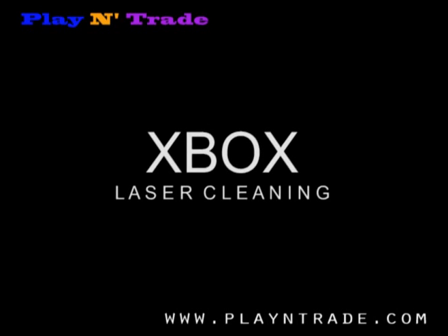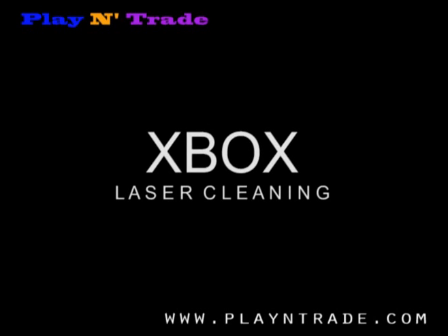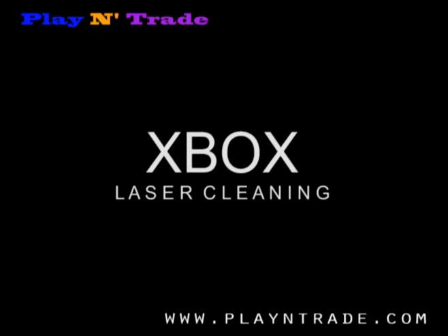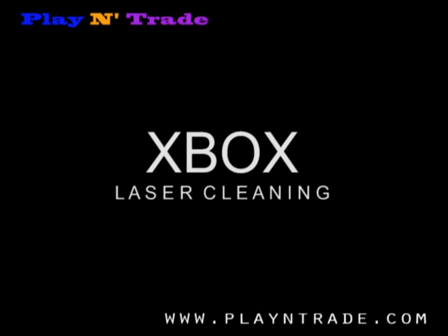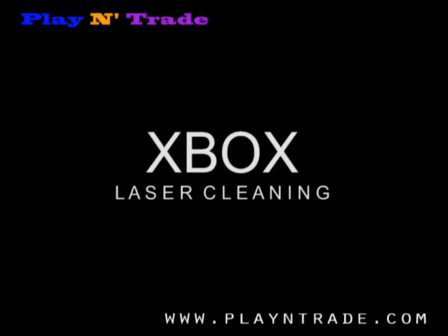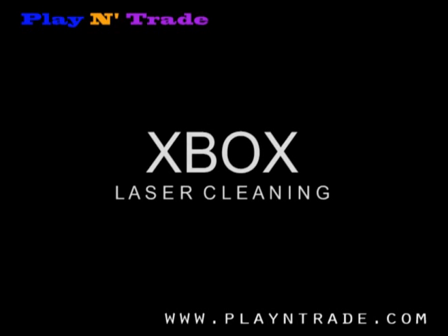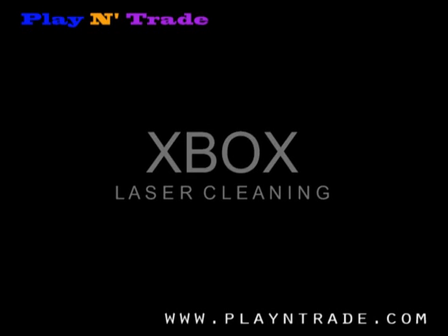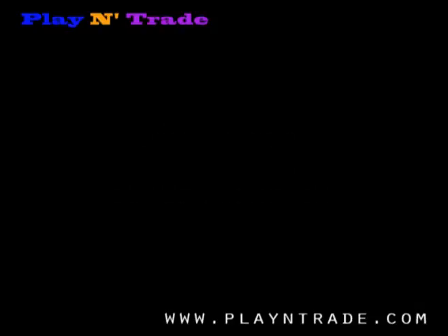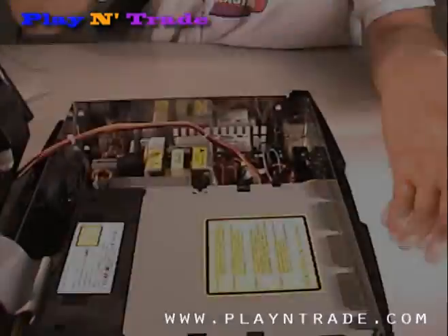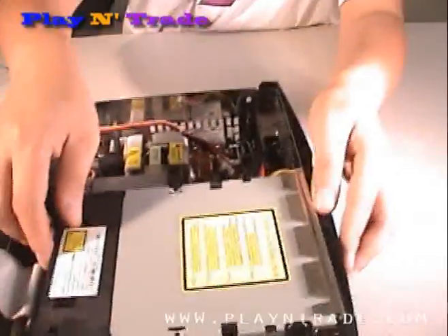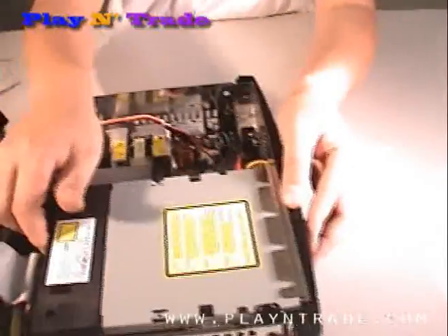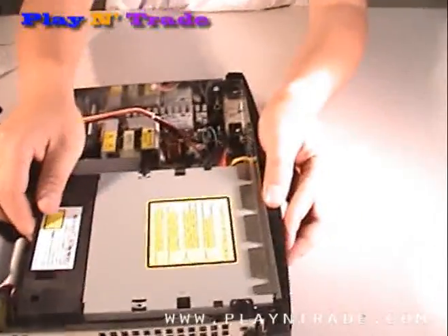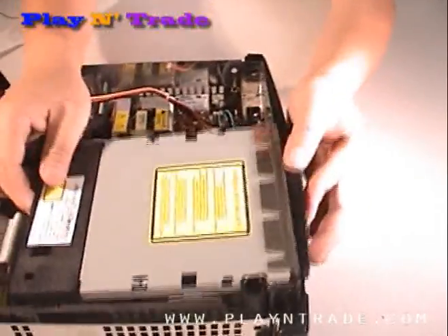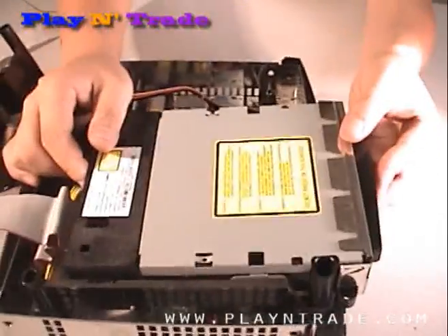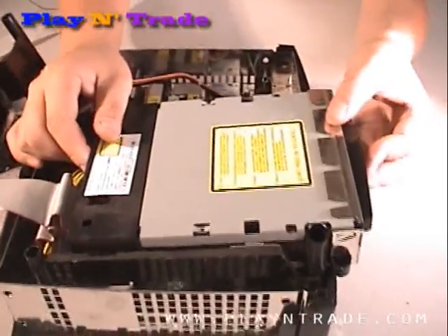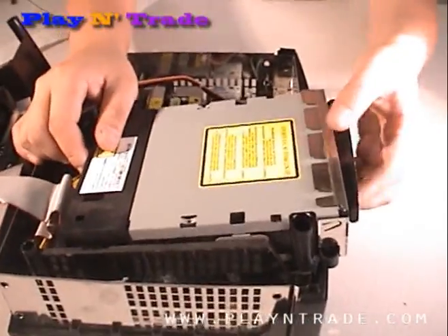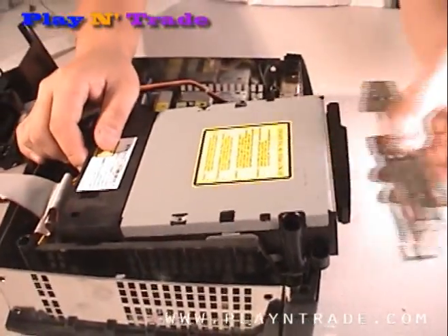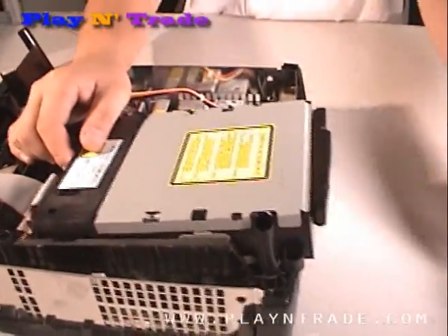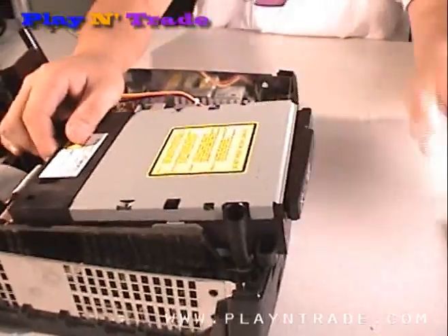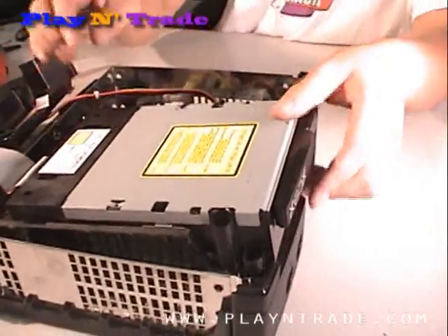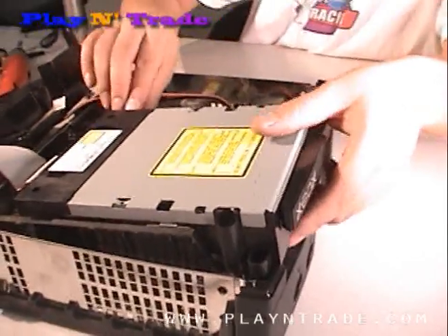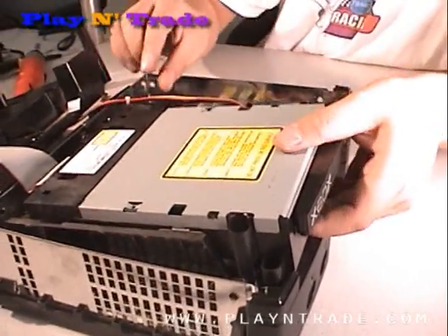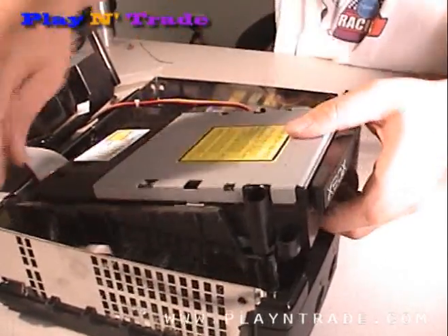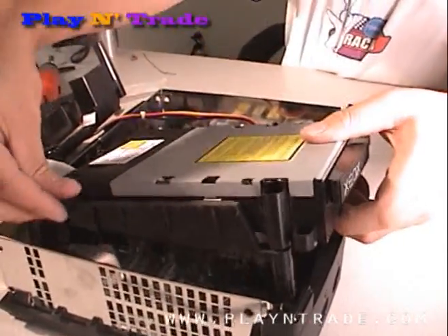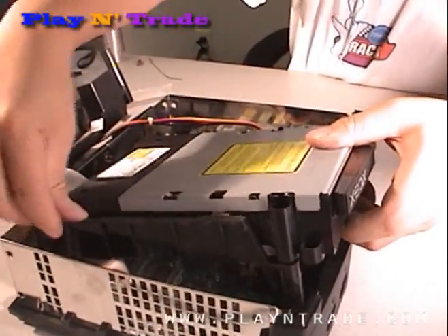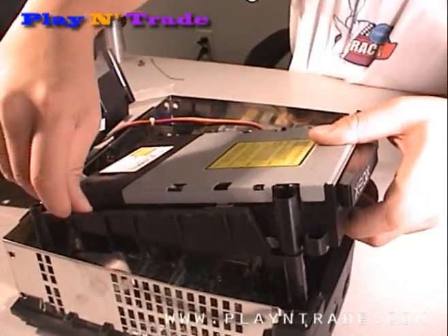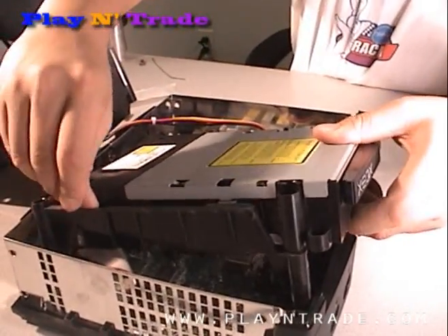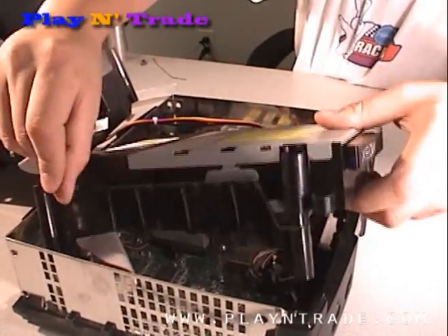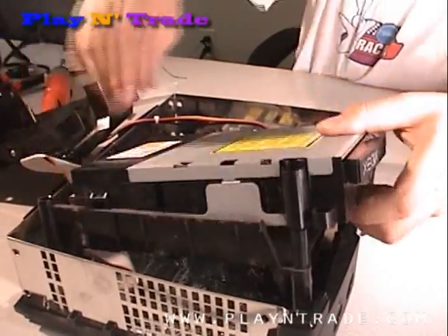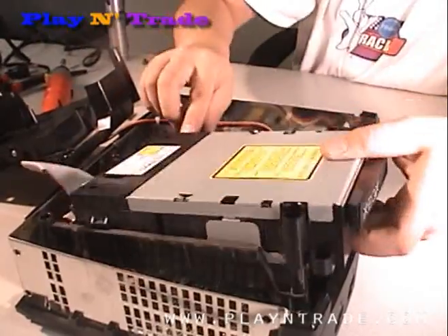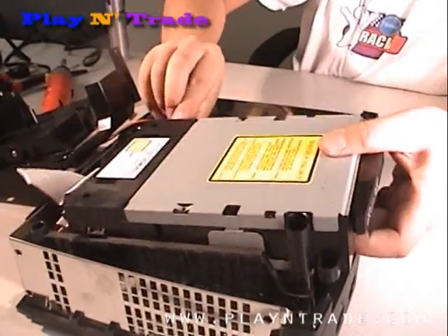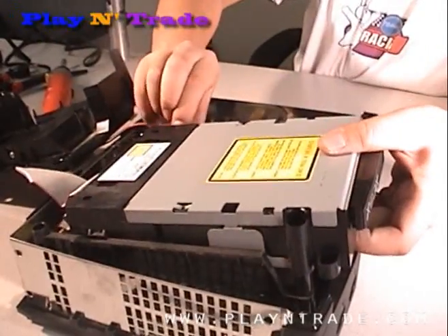Xbox Laser Cleaning. To clean the laser, unscrew and lift the drive out of the unit. You can then remove the front shield and then unclip the clips on either side and remove the plastic drive holder.